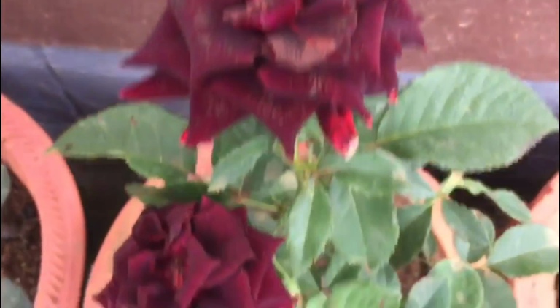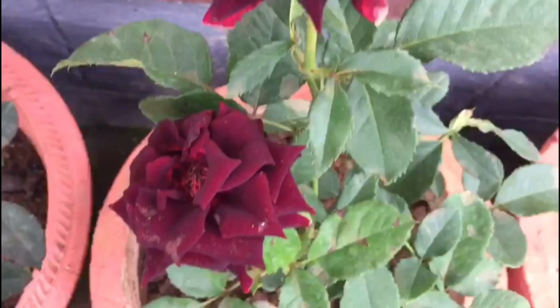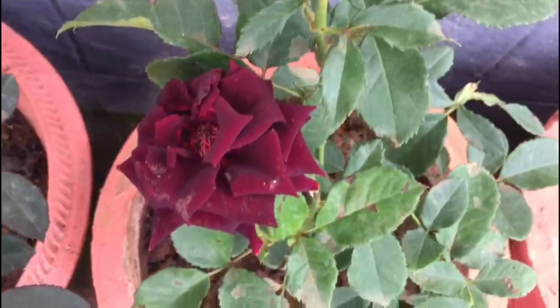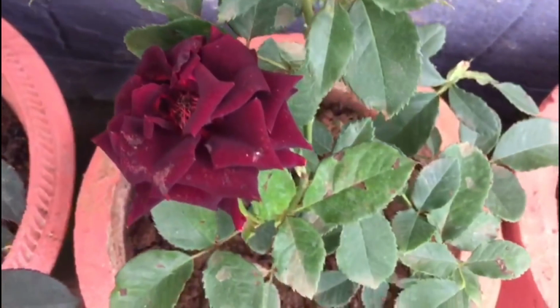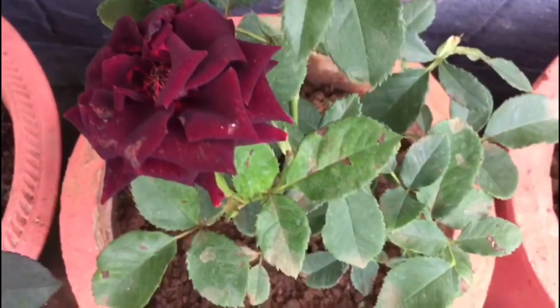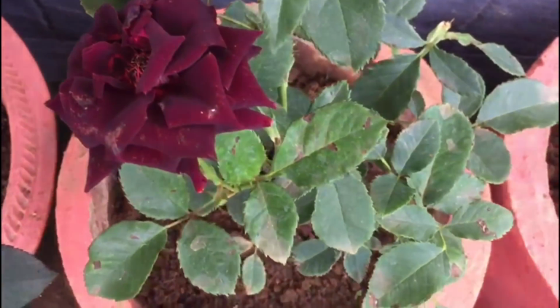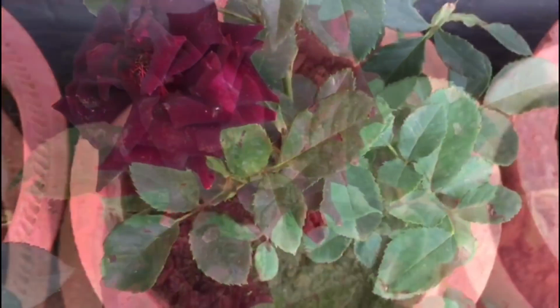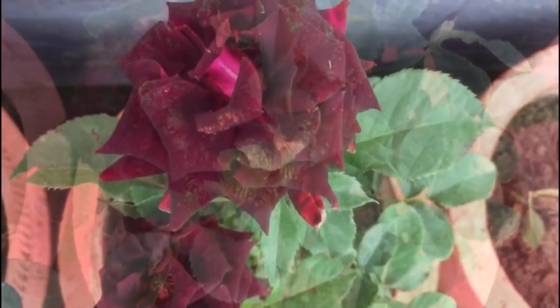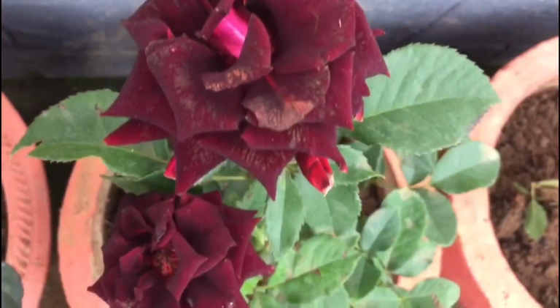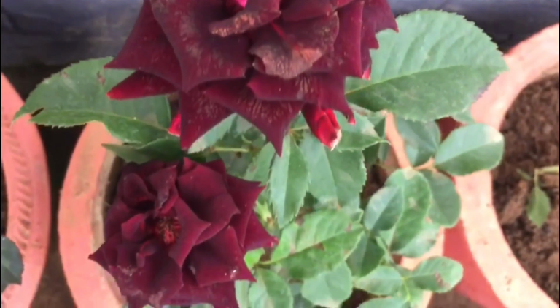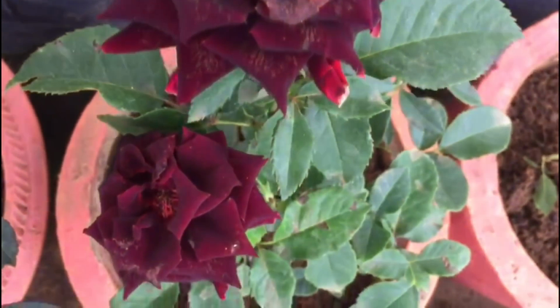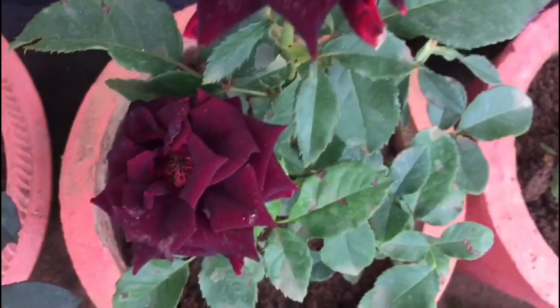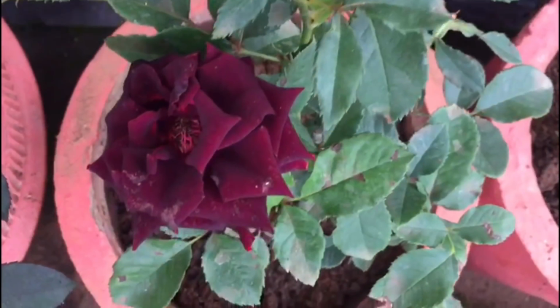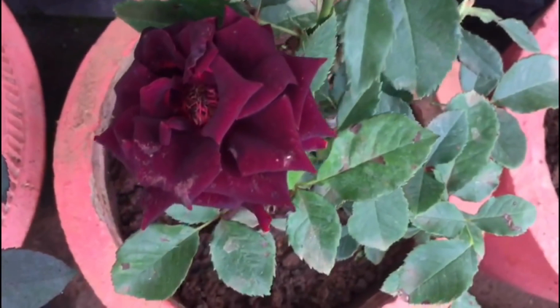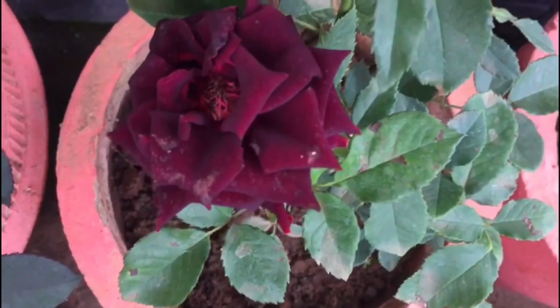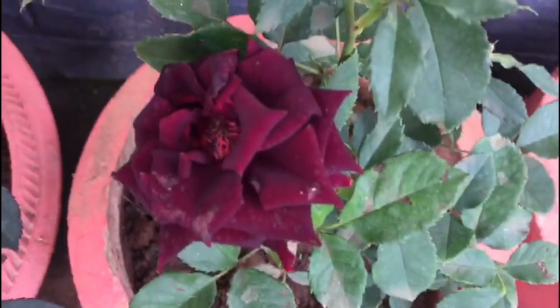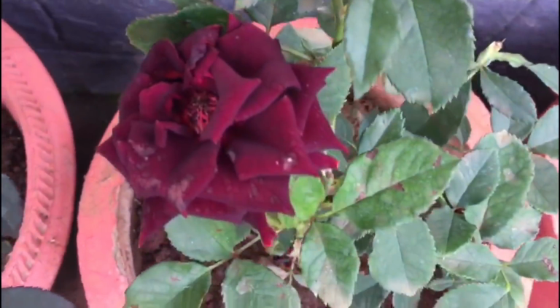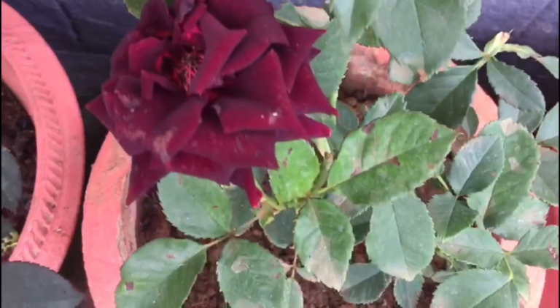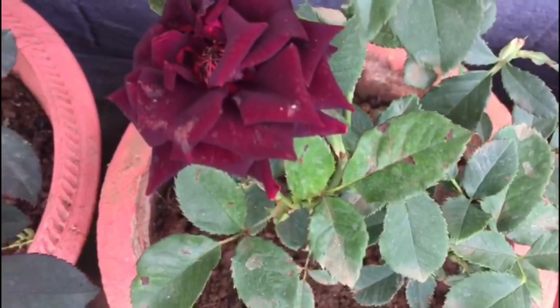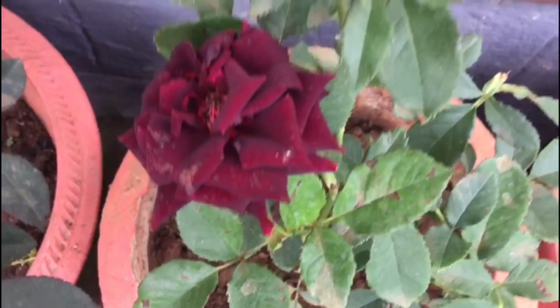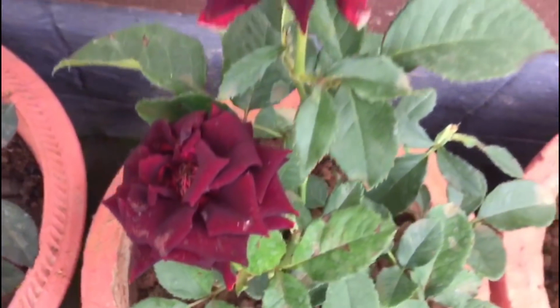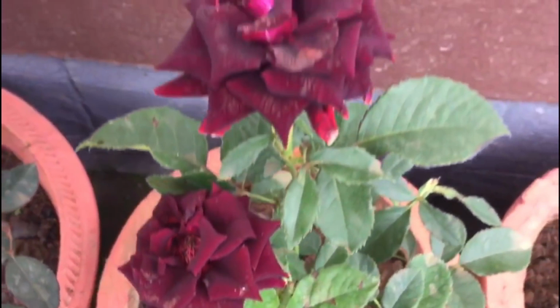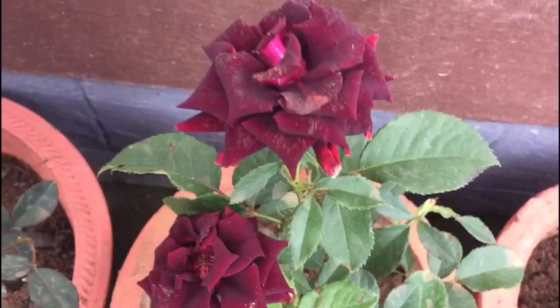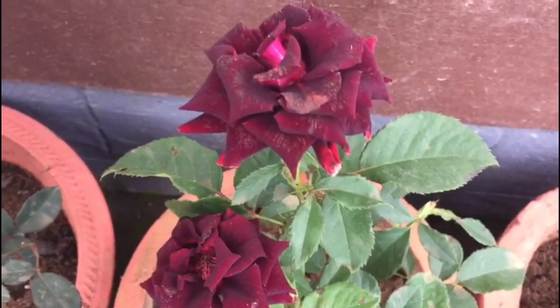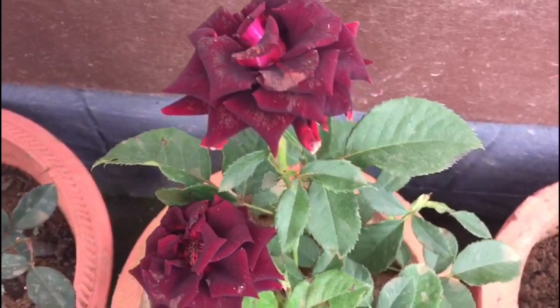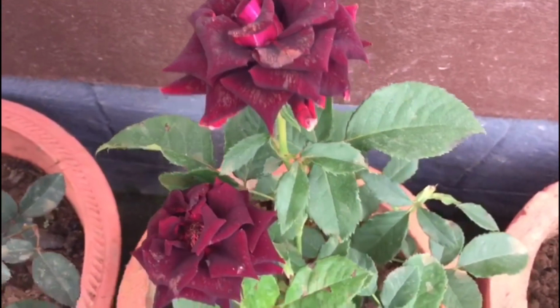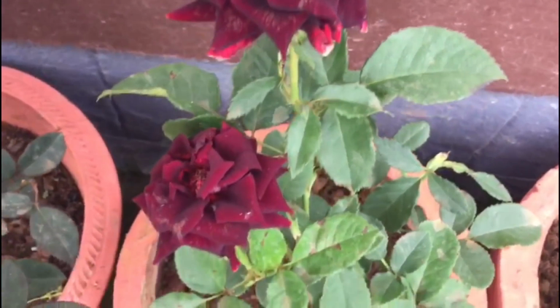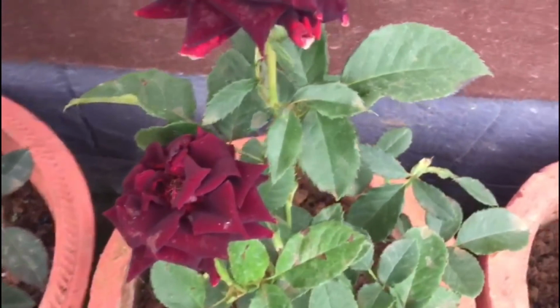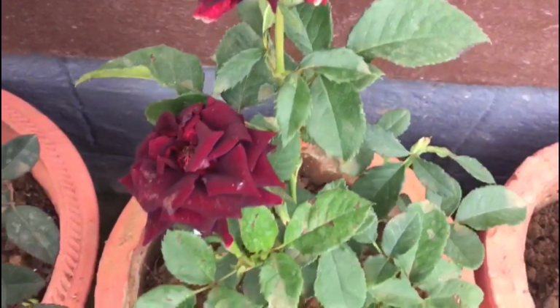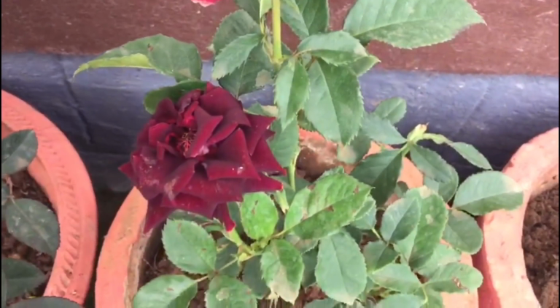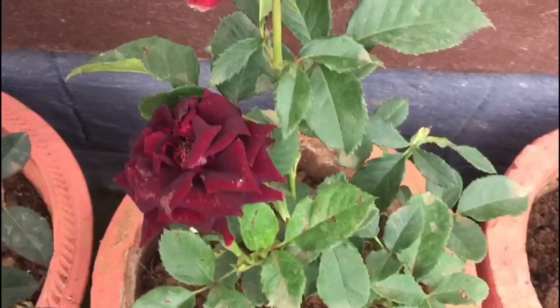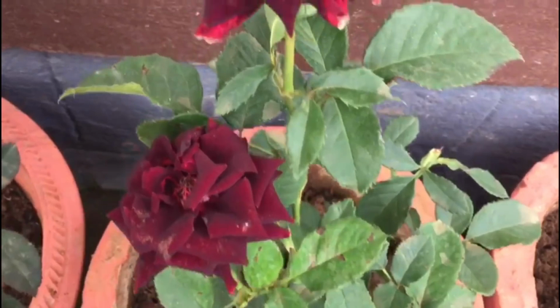Hello friends, today I am going to show you a rose plant report. I am going to show you a lot of rose plants and follow the tips. Welcome back to my channel.